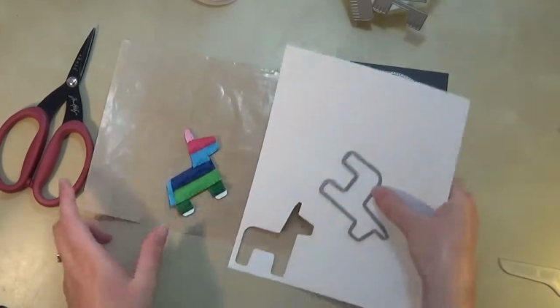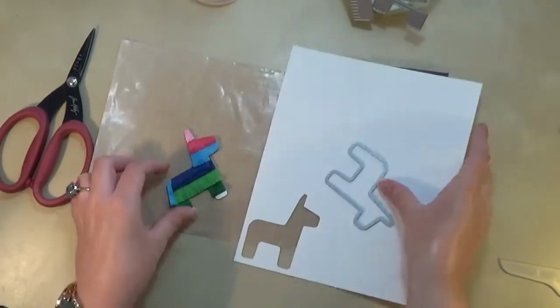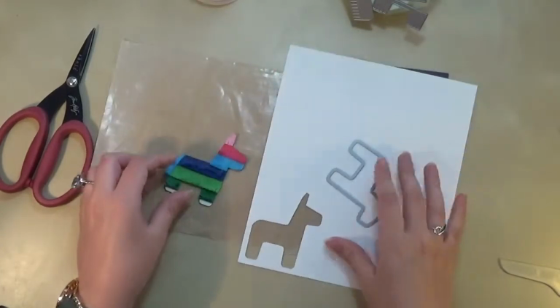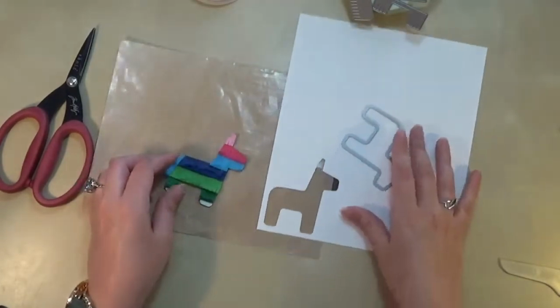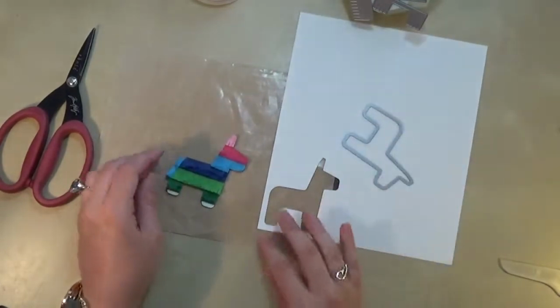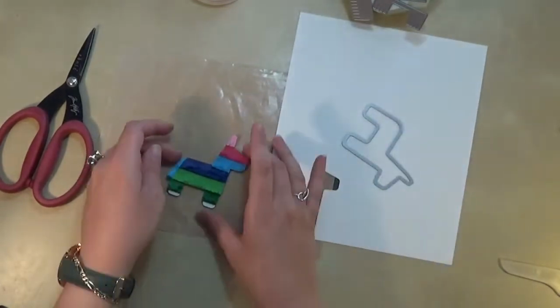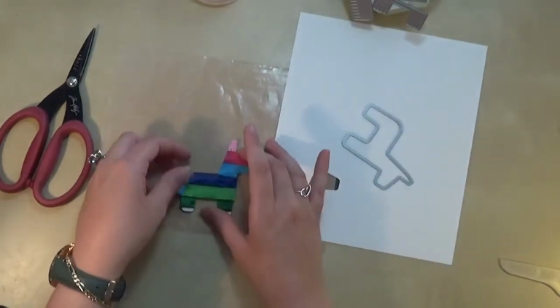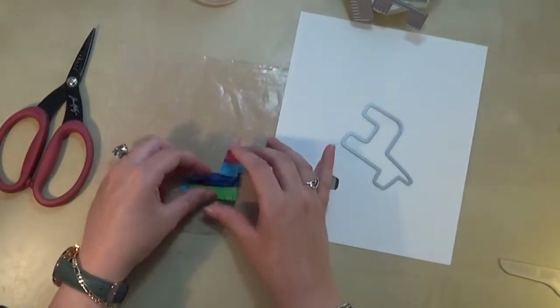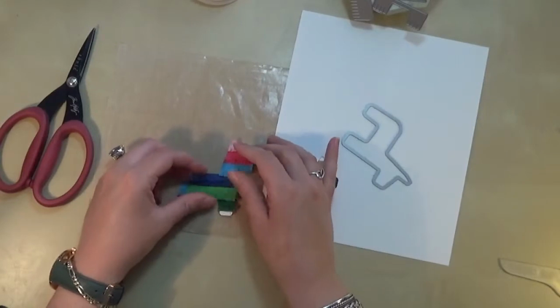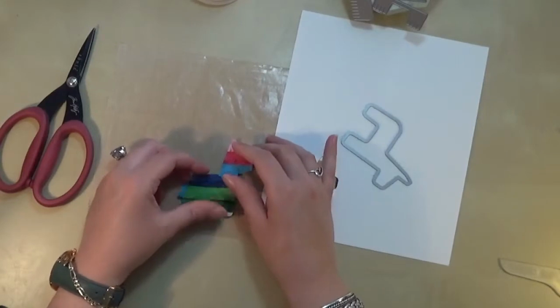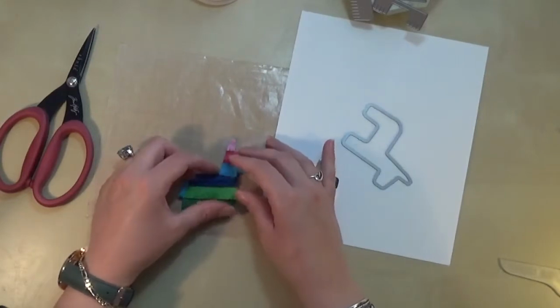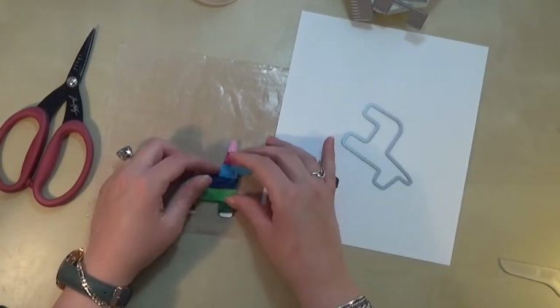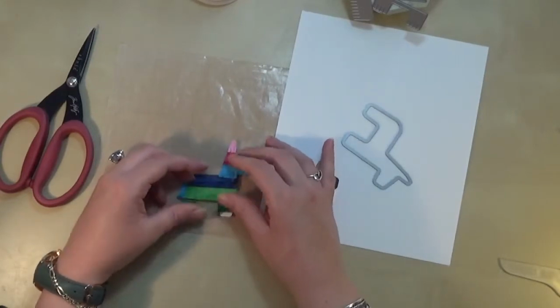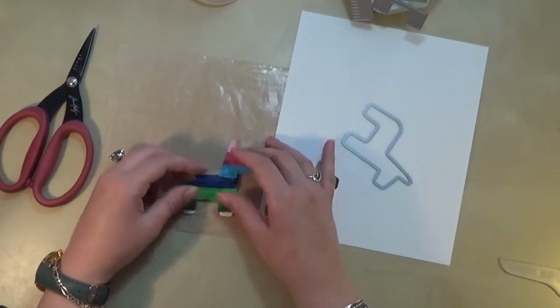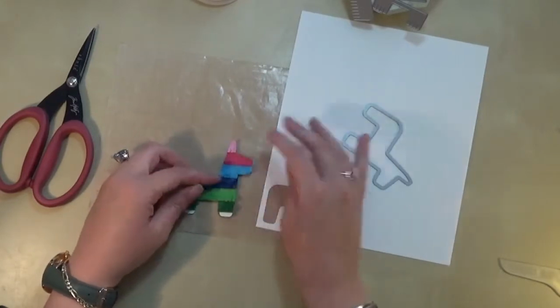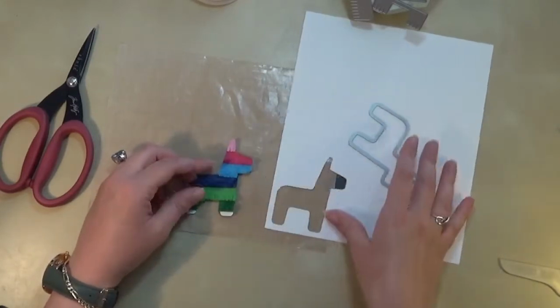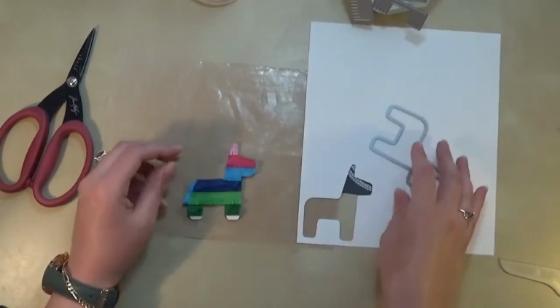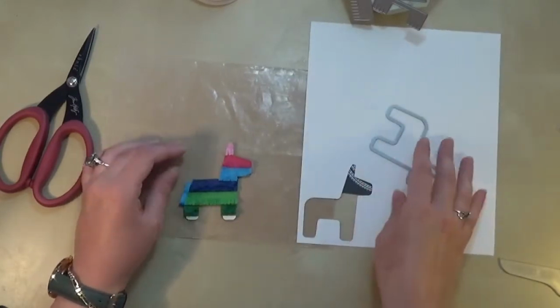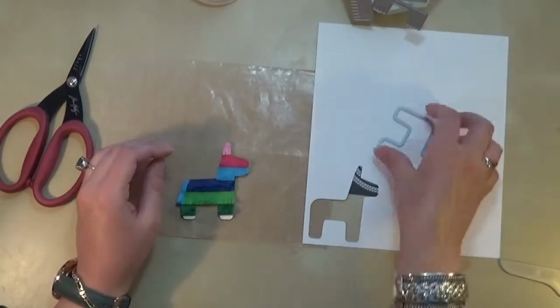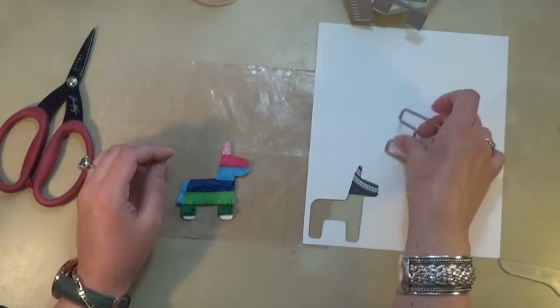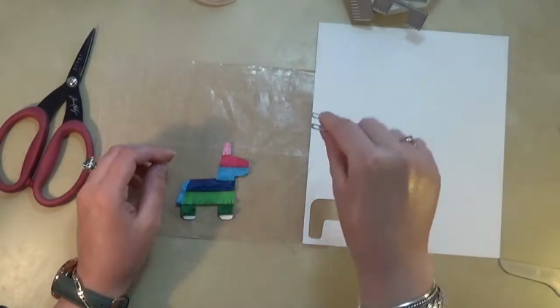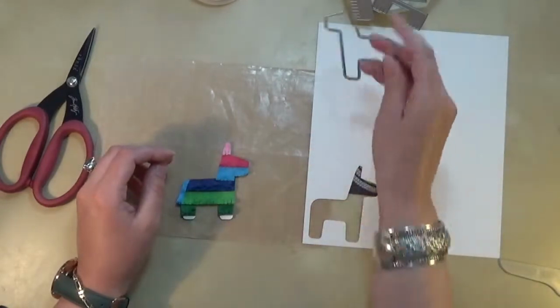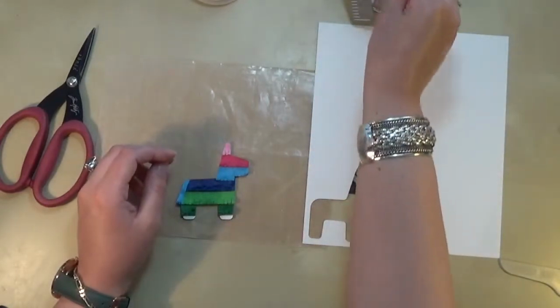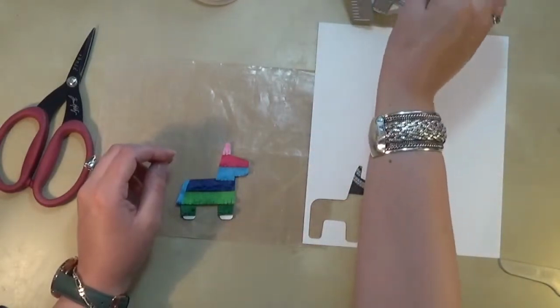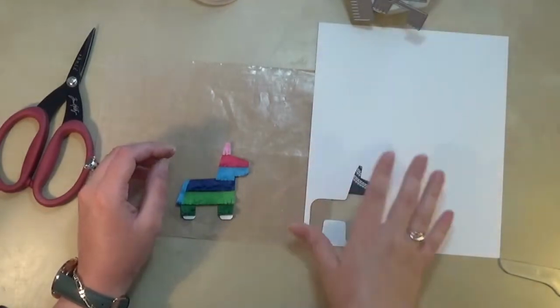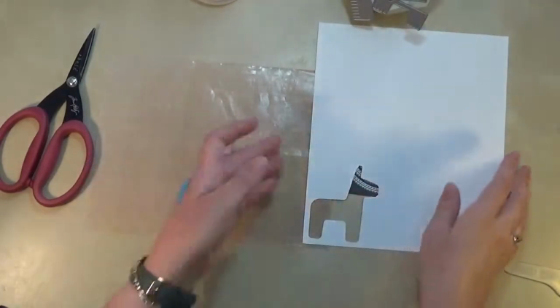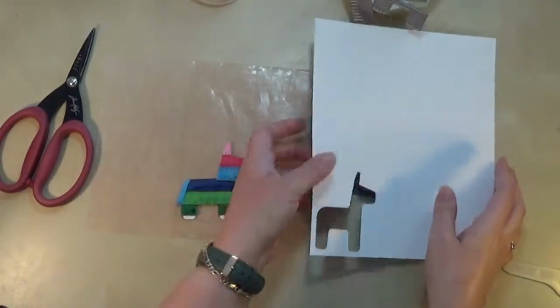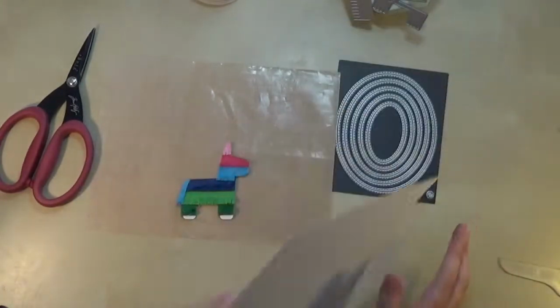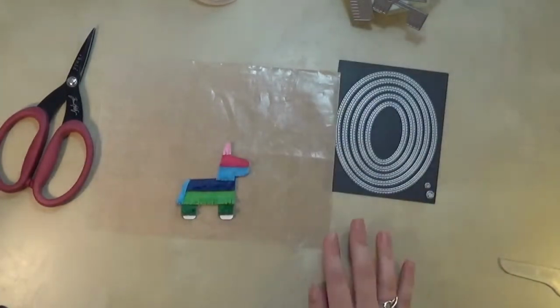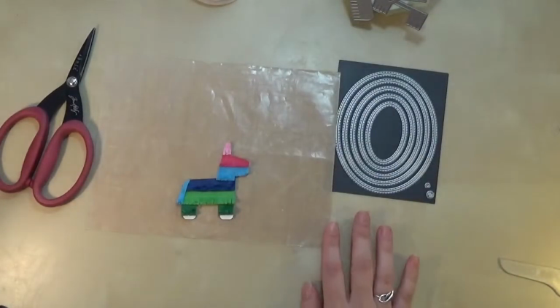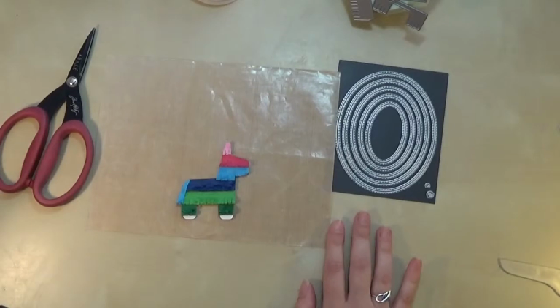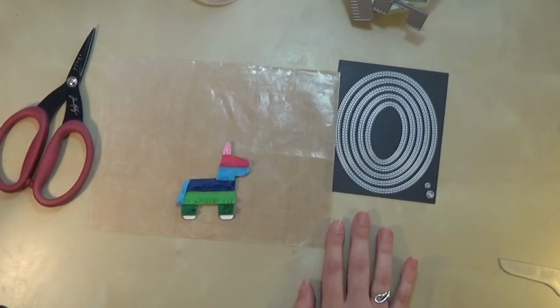And here we go — there's the pinata that's all been glued and layered off camera. I'm just fluffing up all of the bits of tissue paper and I really love this die. It's a really realistic pinata, so it's really cute, it's super adorable.